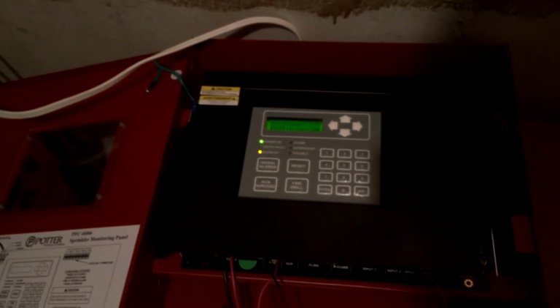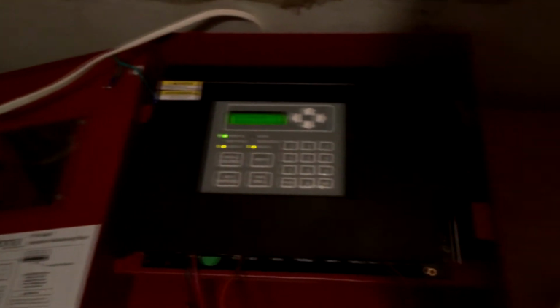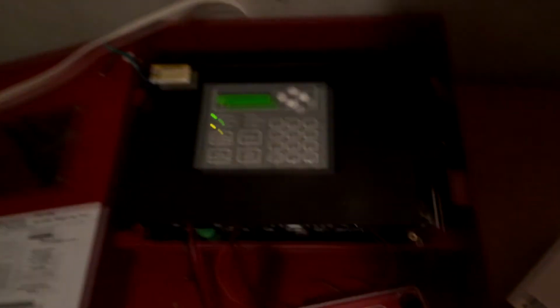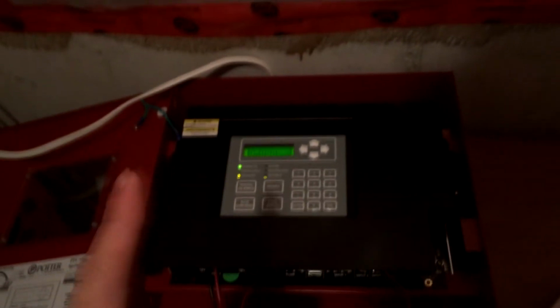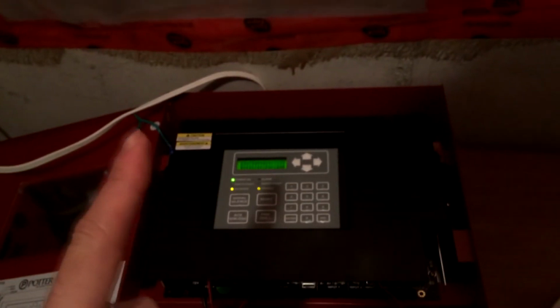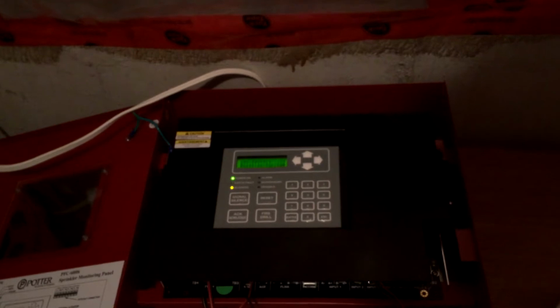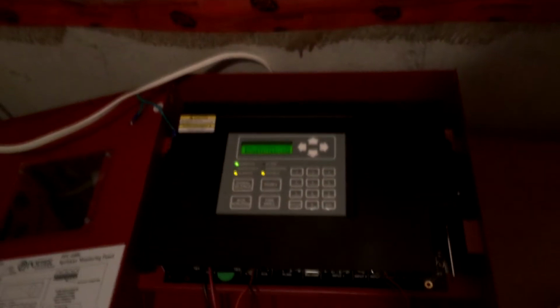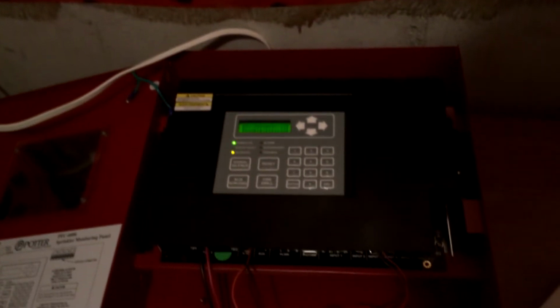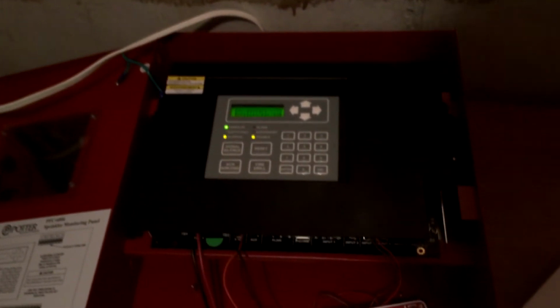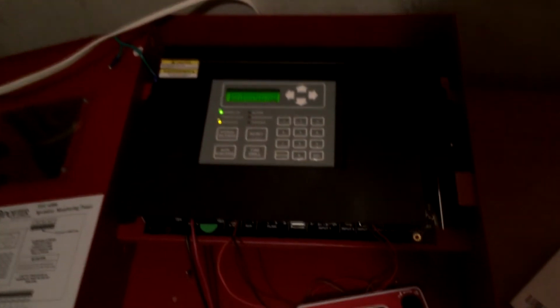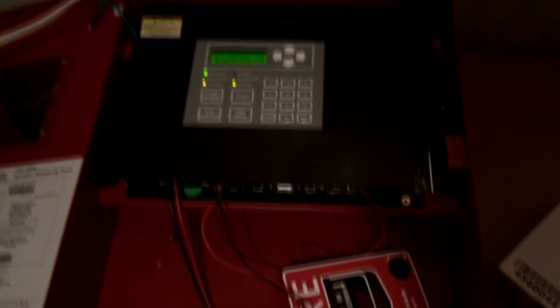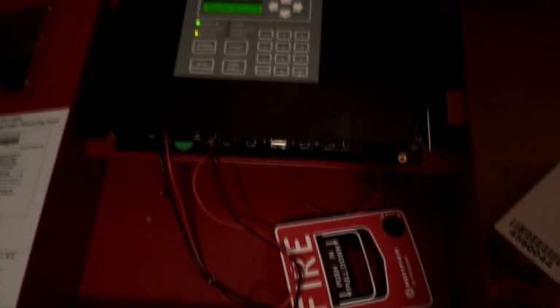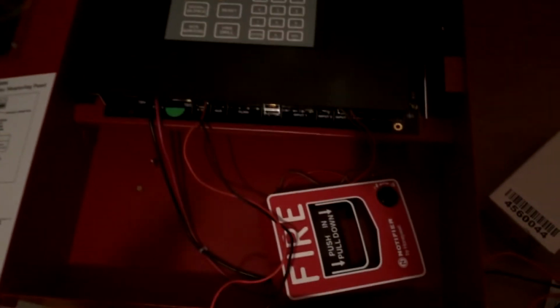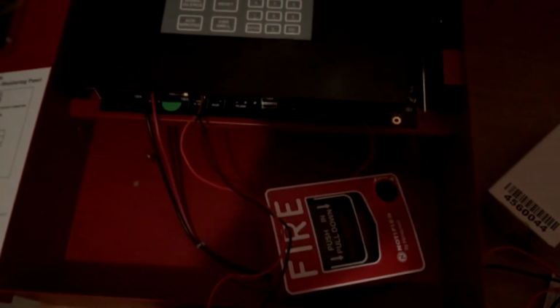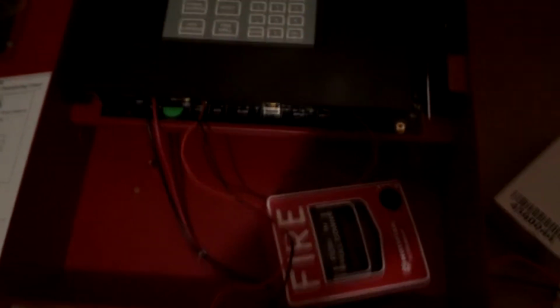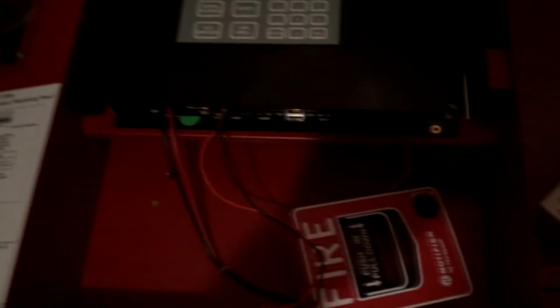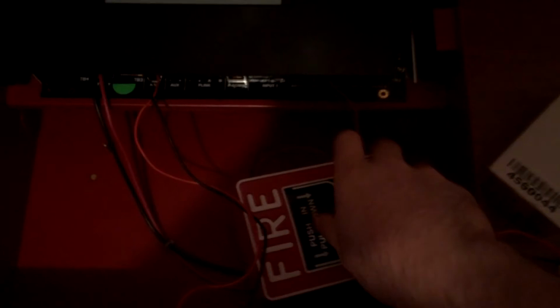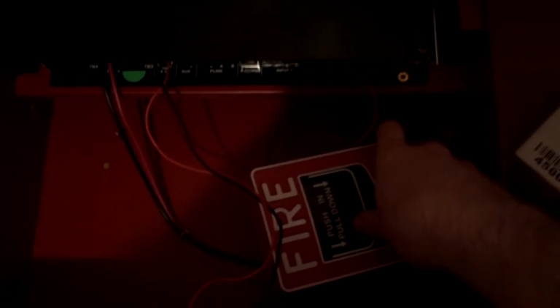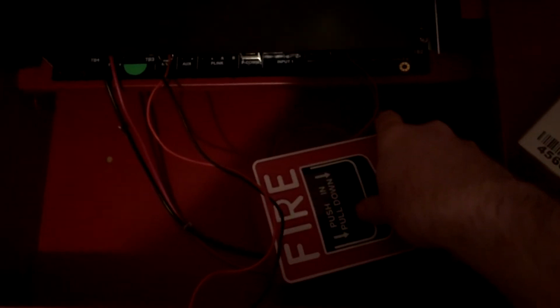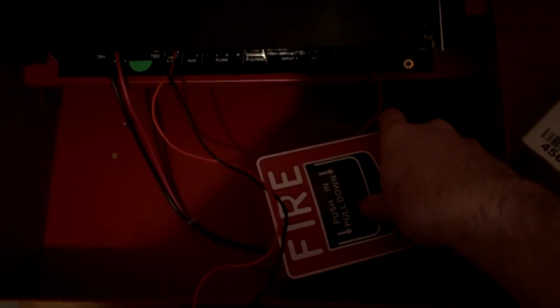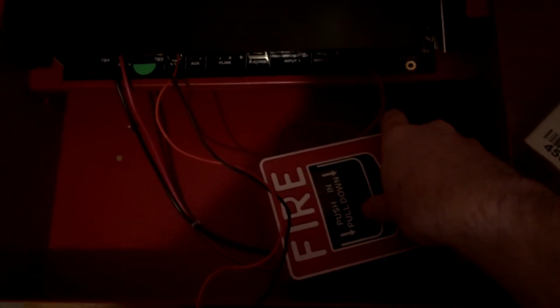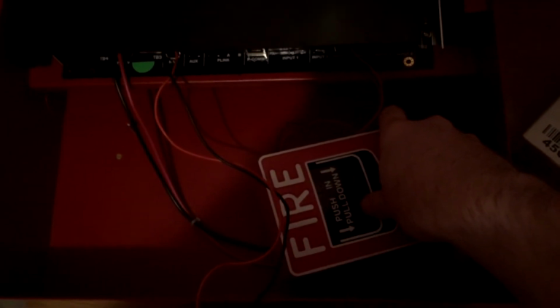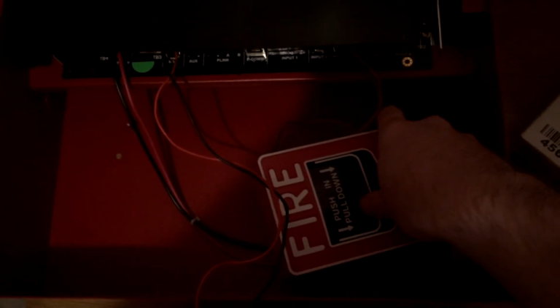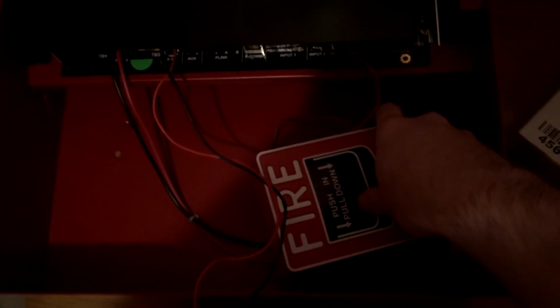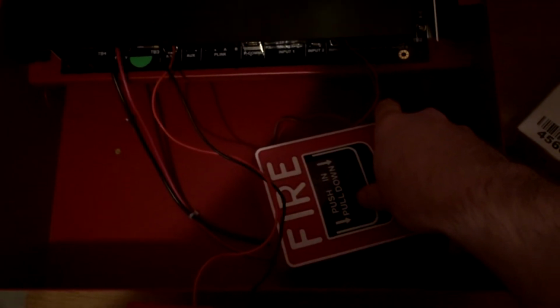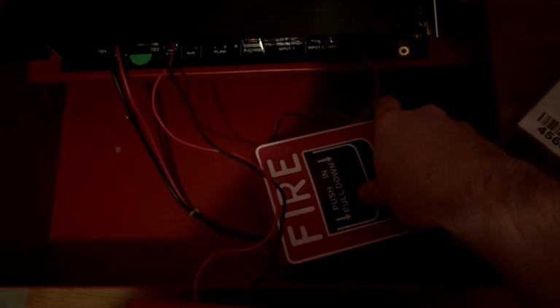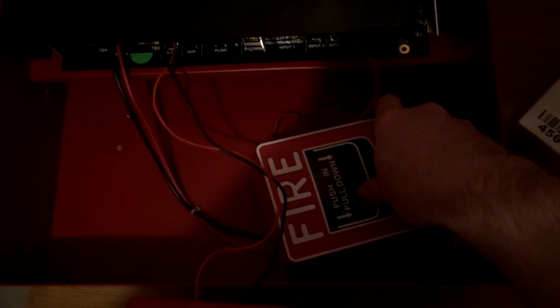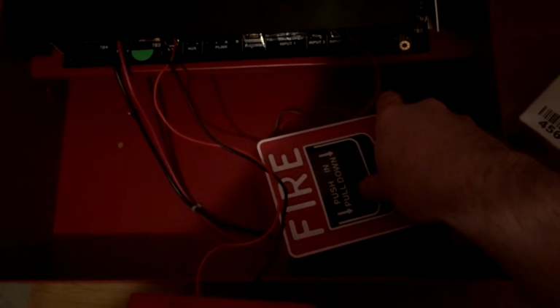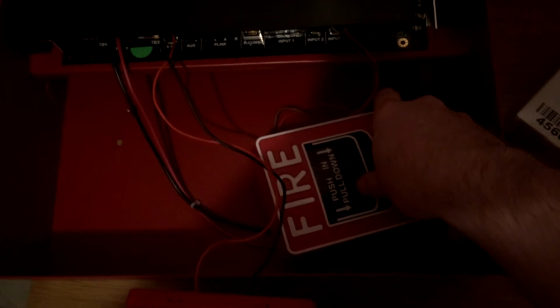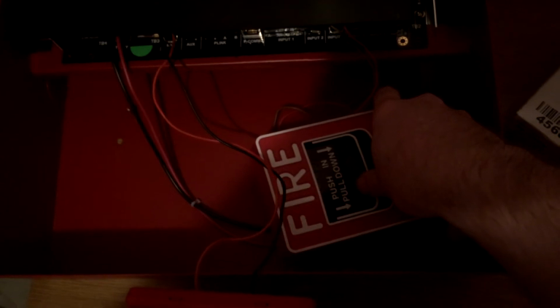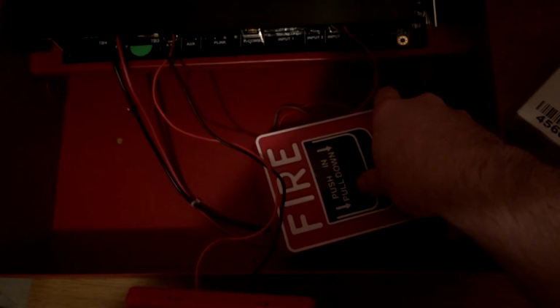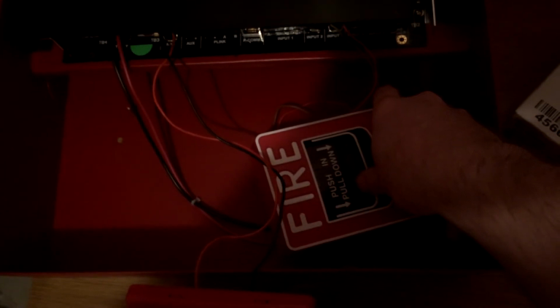So remember, as always I said, never pull a fire alarm unless it's a real emergency, but this is in a controlled environment. If you have any light-sensitive epilepsy, please do not watch this part. You can listen to it if you want to hear a fire alarm go off in March time.